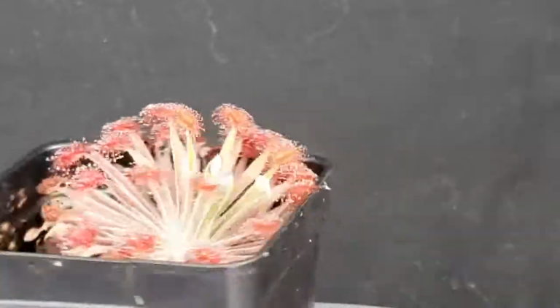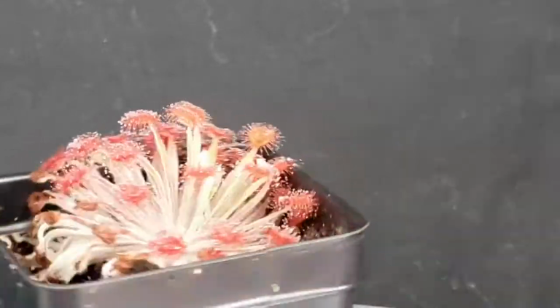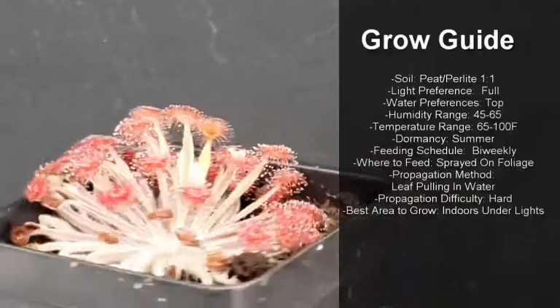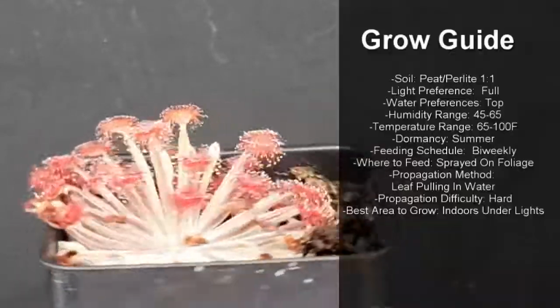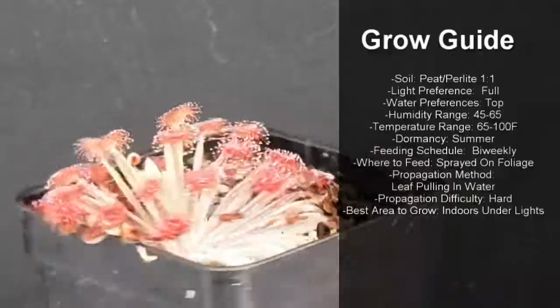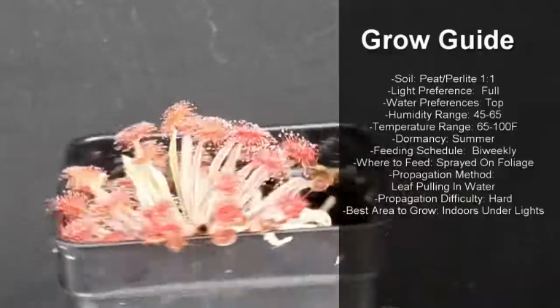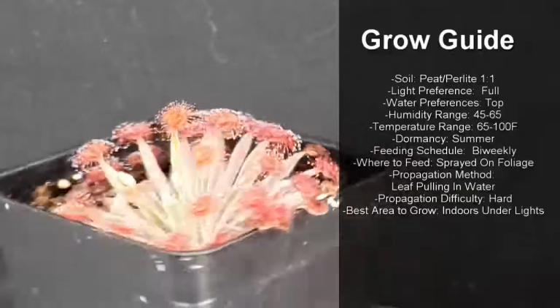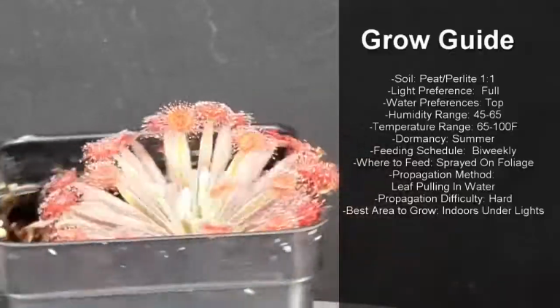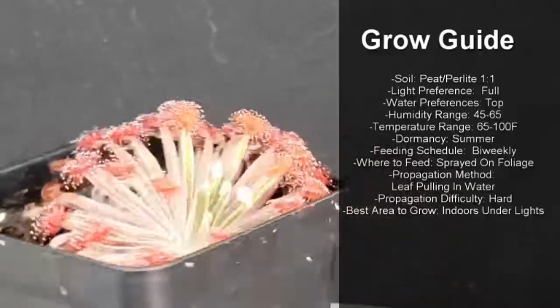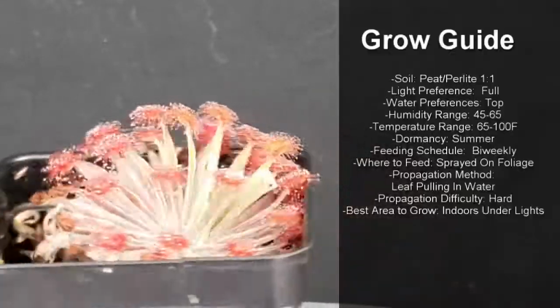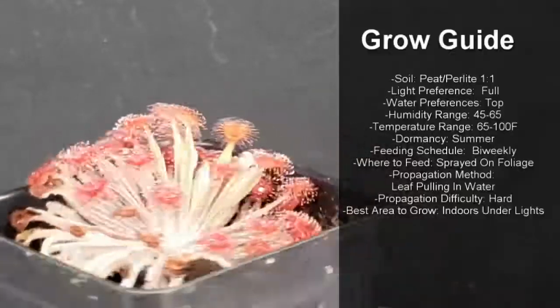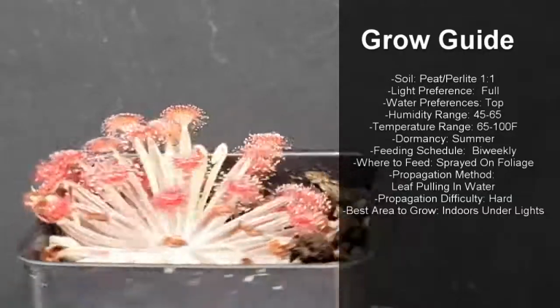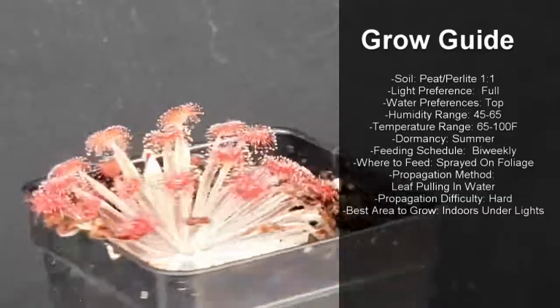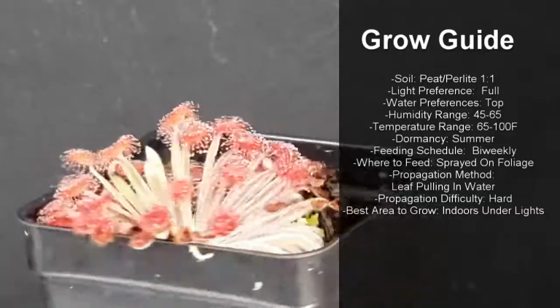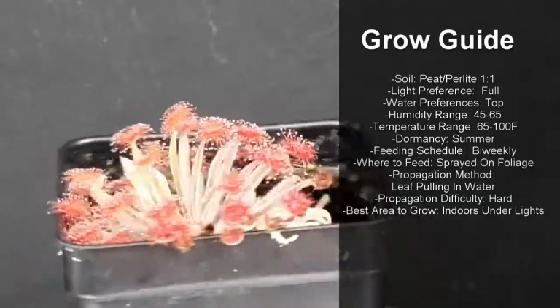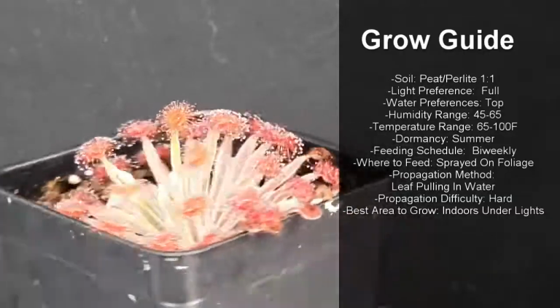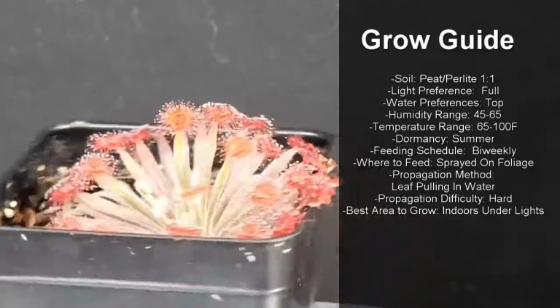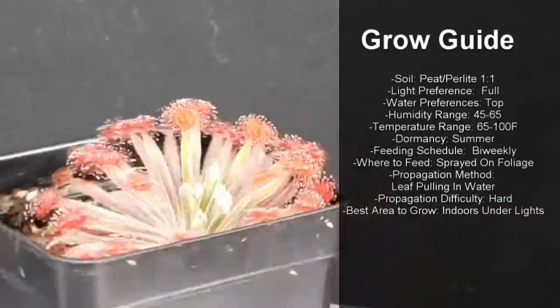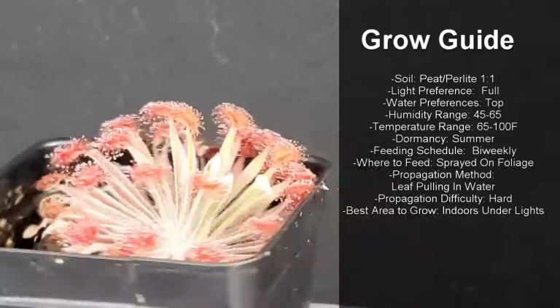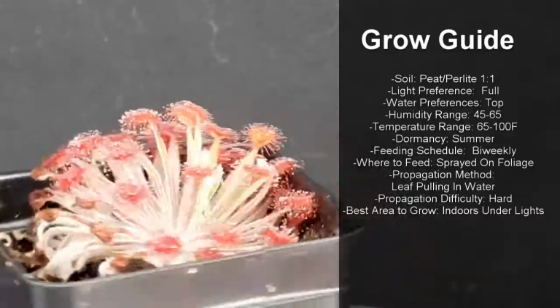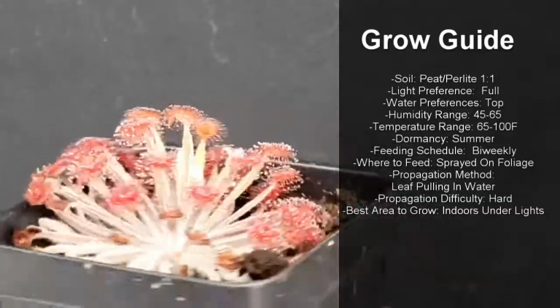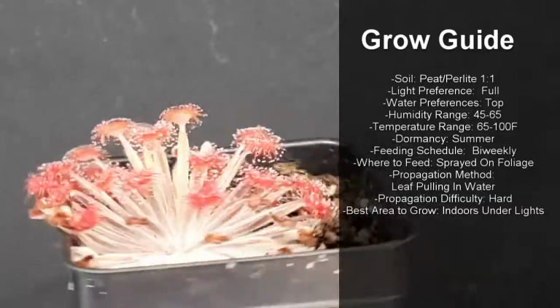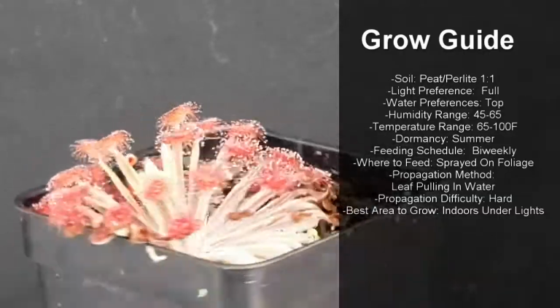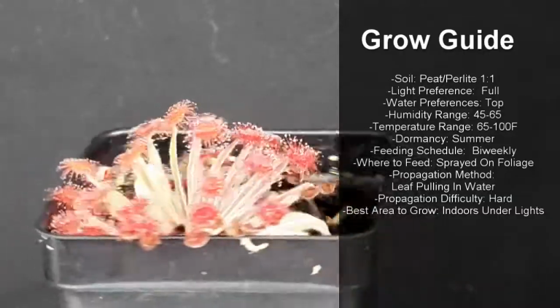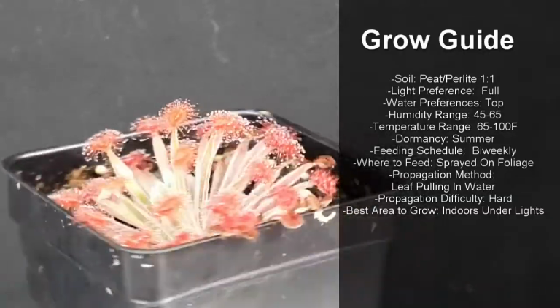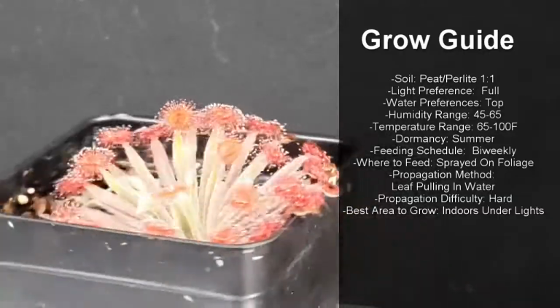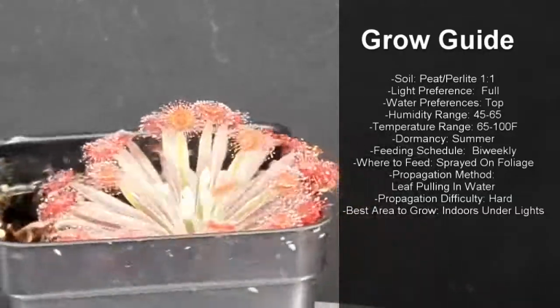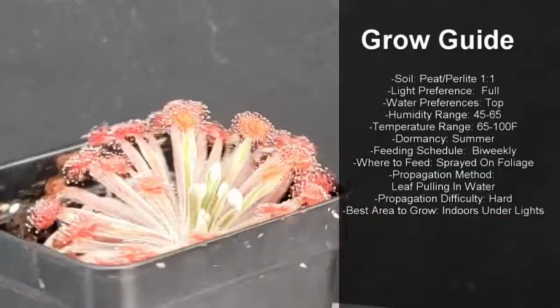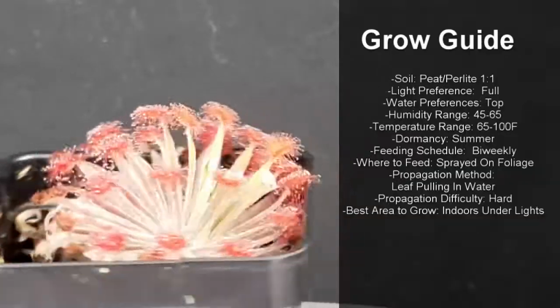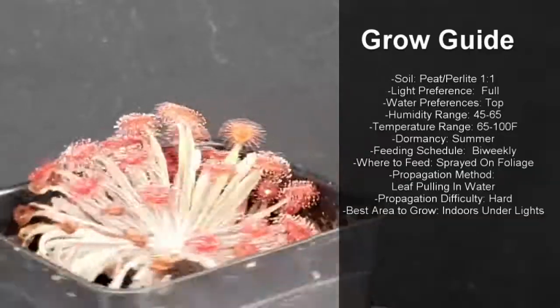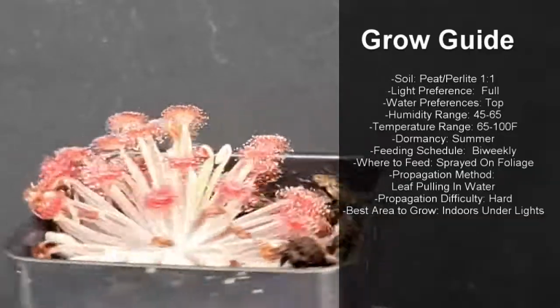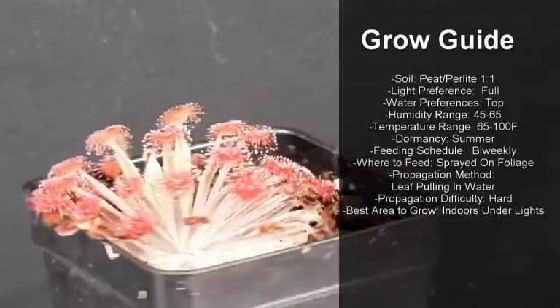To grow them, I use peat perlite 1 to 1, give them full sun, and overhead water them. They prefer their humidity between 45 and 65 percent.